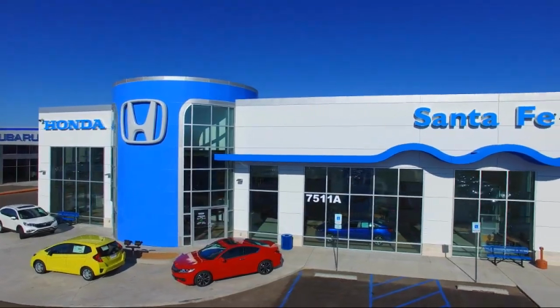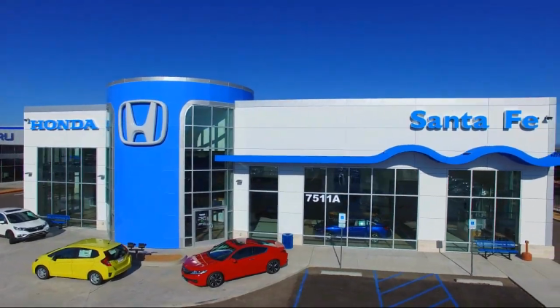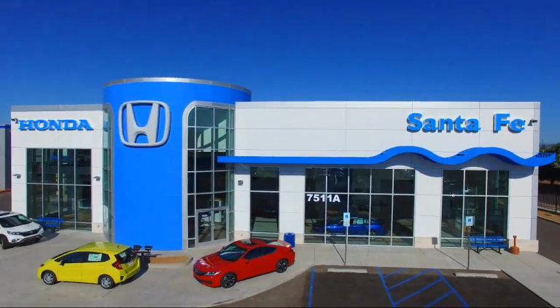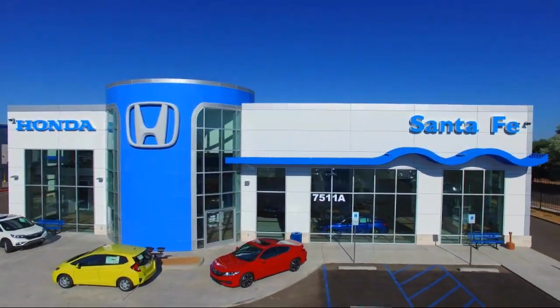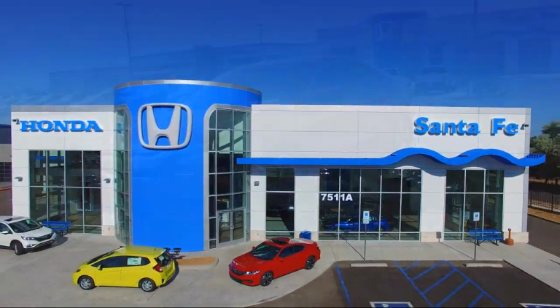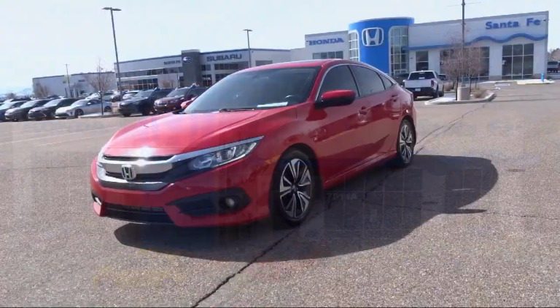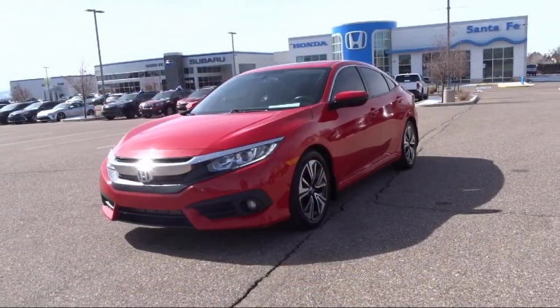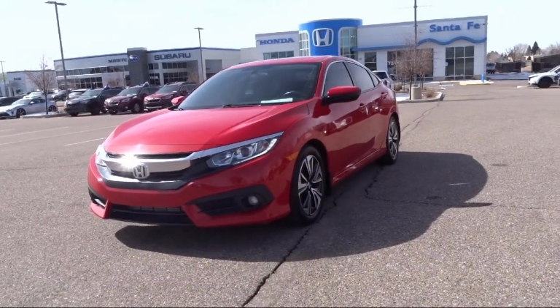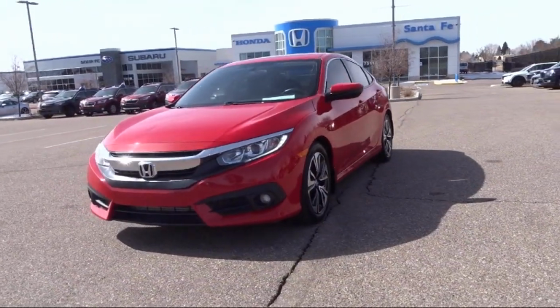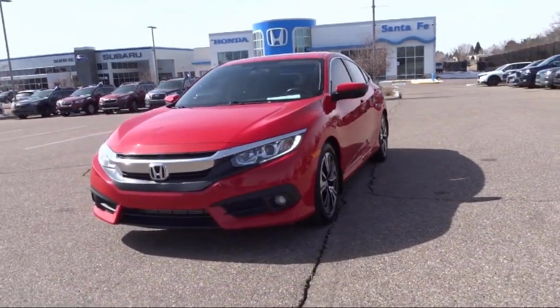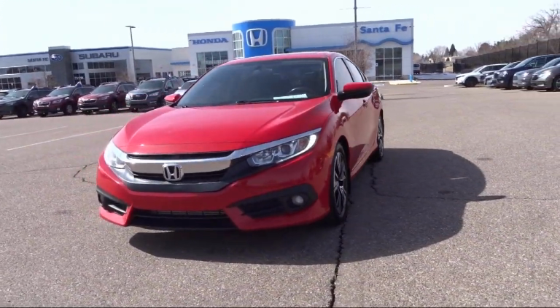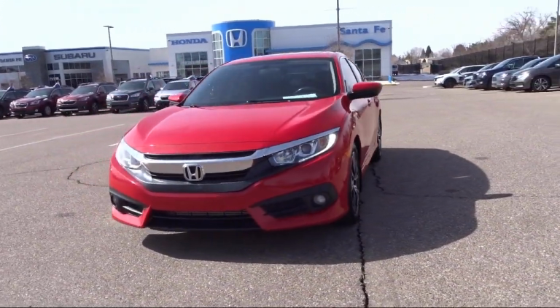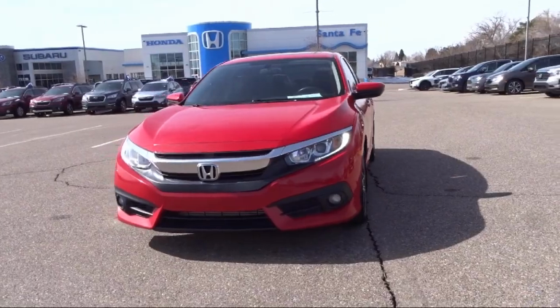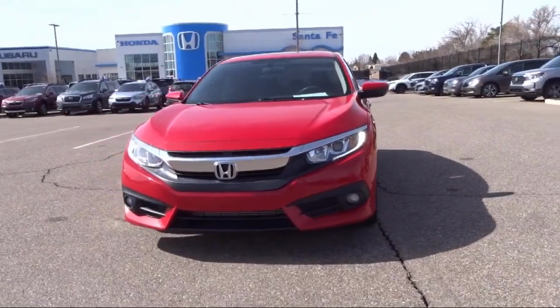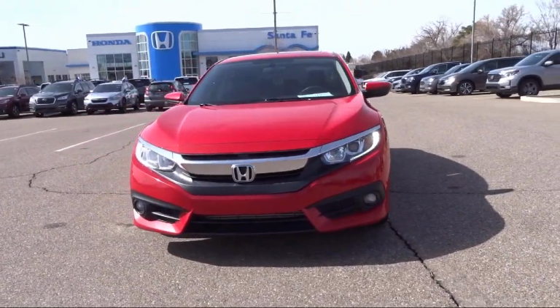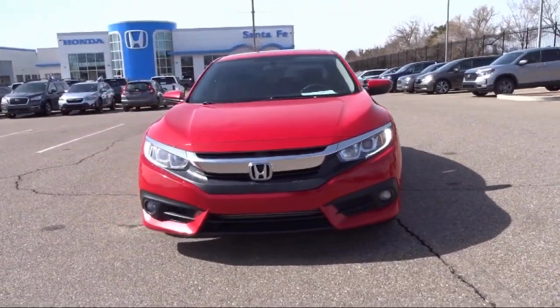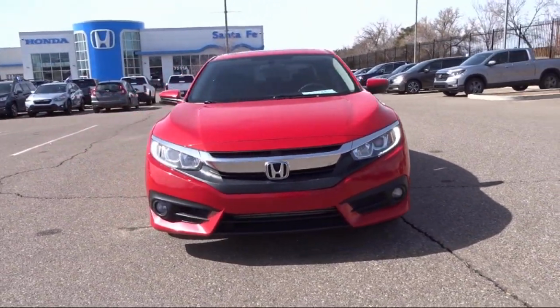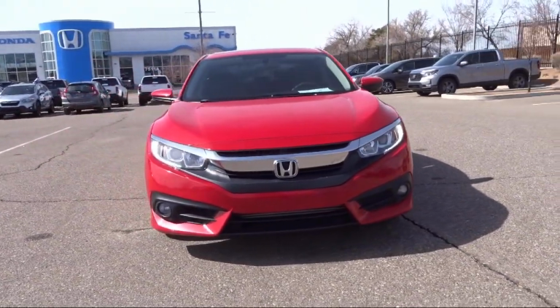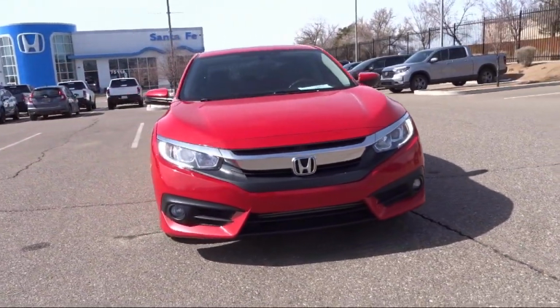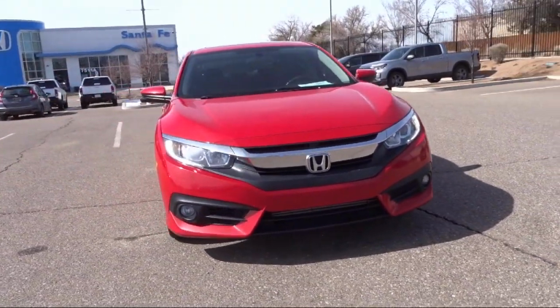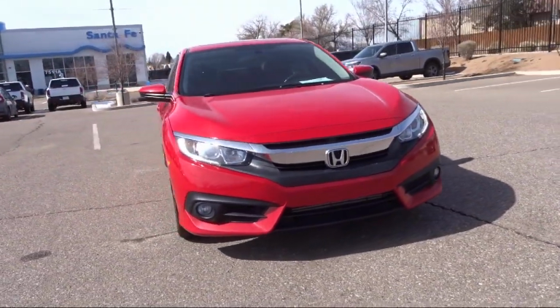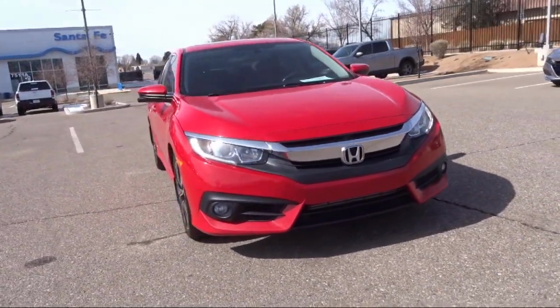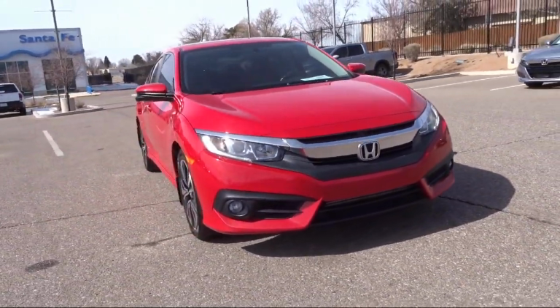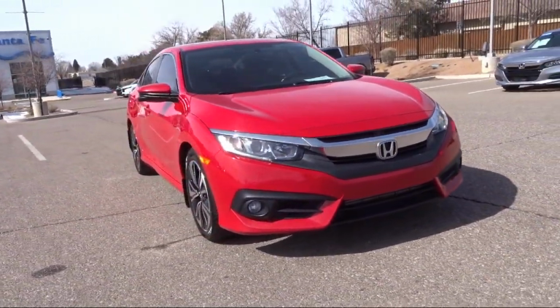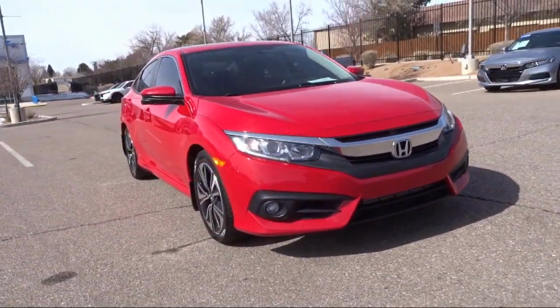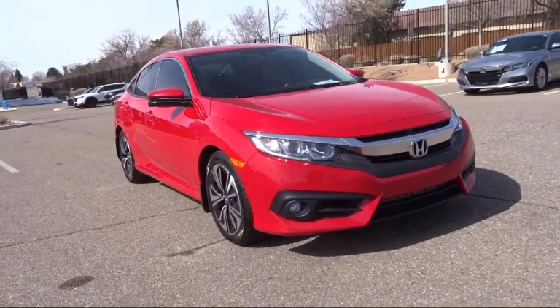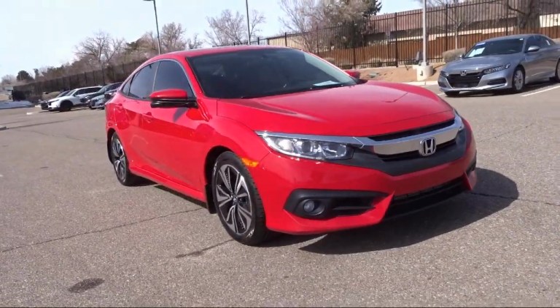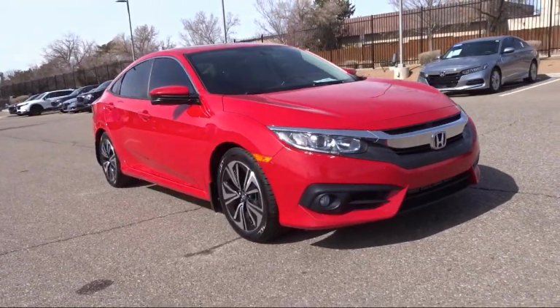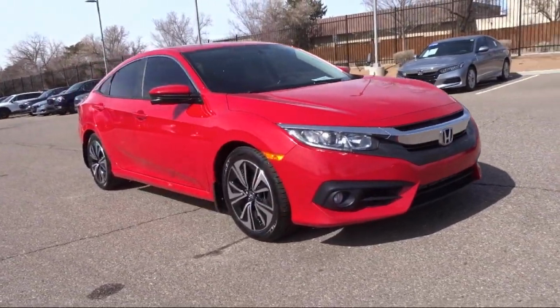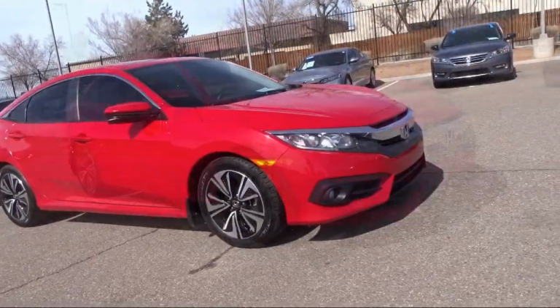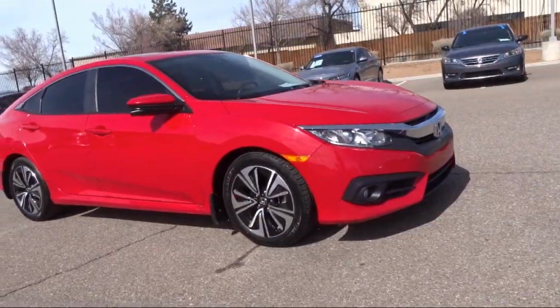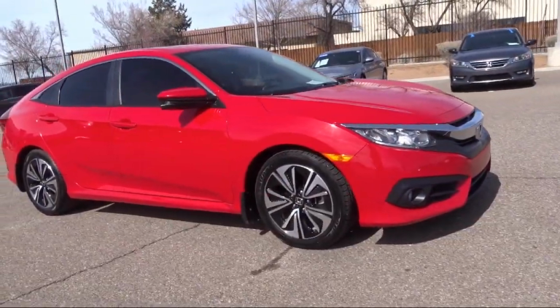It comes equipped with Apple CarPlay and Android Auto, heated front seats, keyless entry, rear view camera, Sirius XM satellite radio, and a rear spoiler.